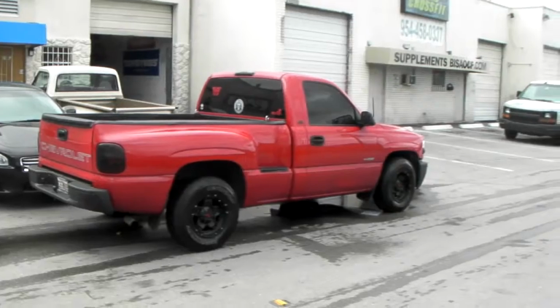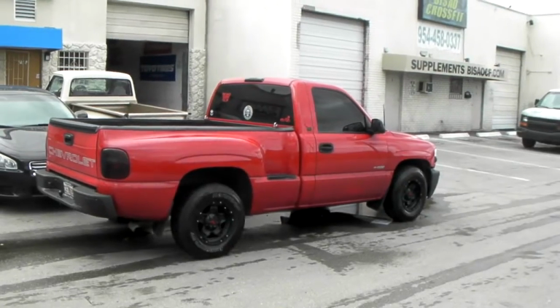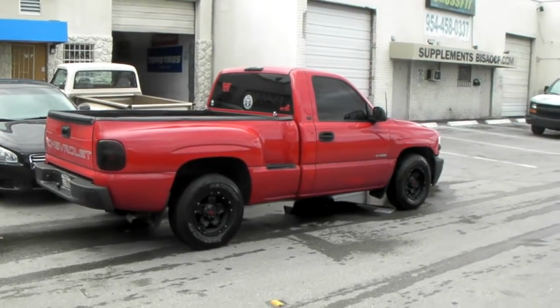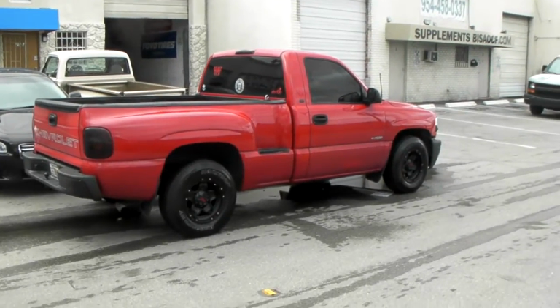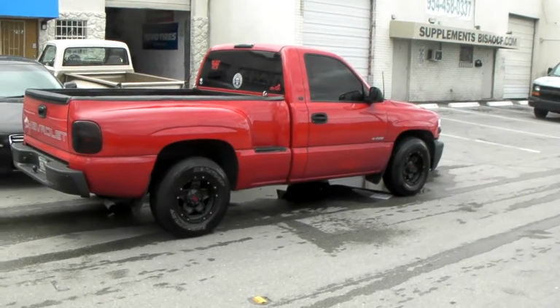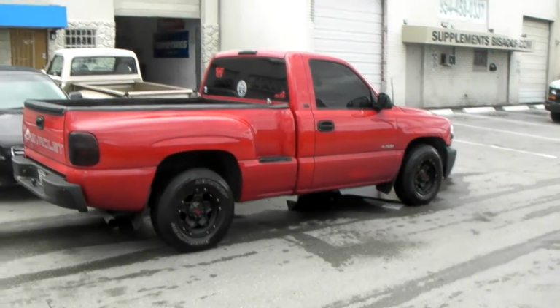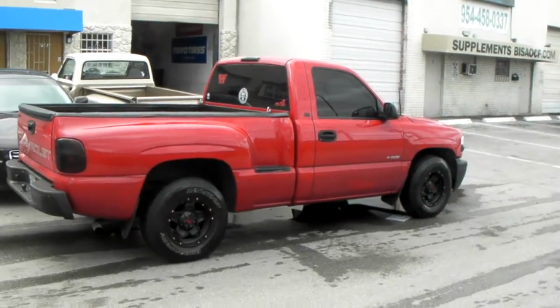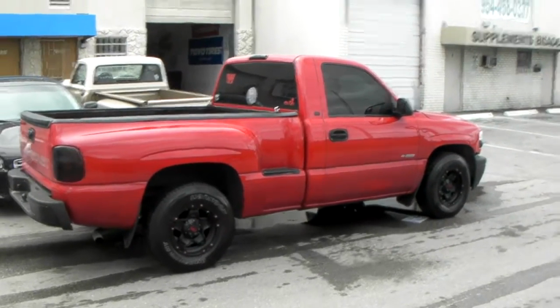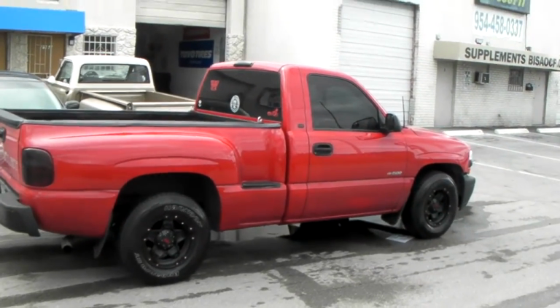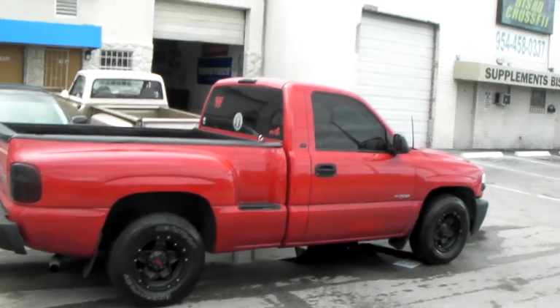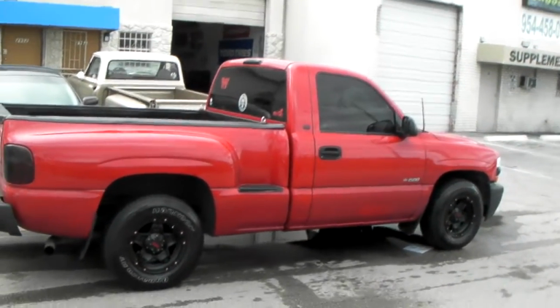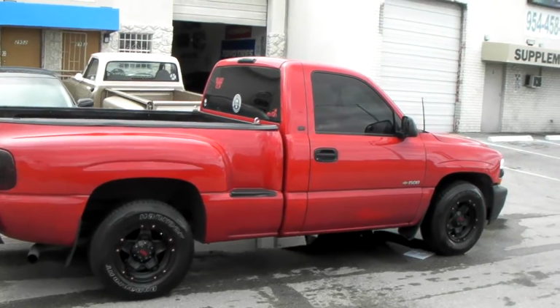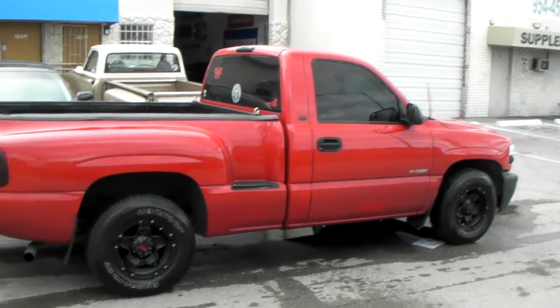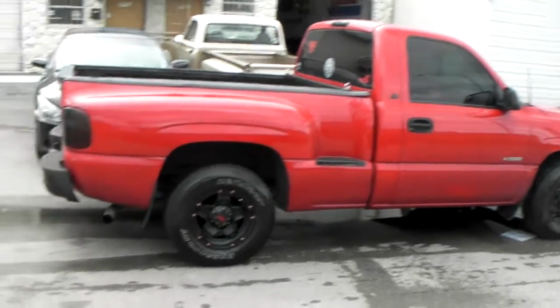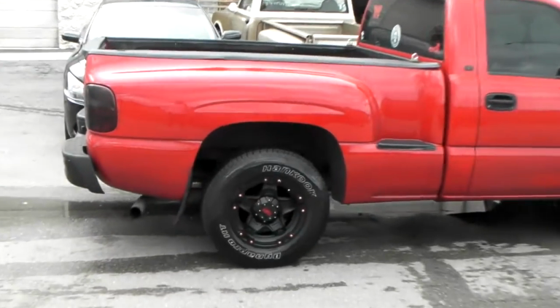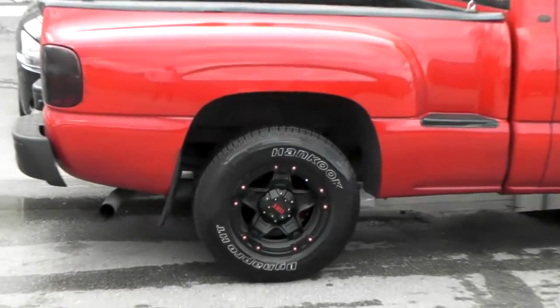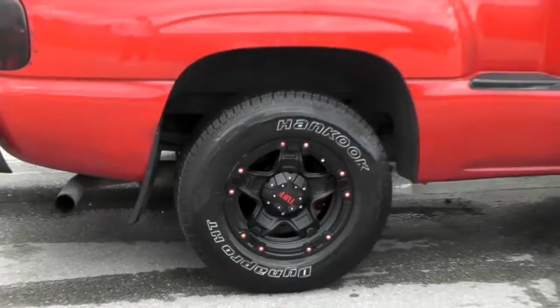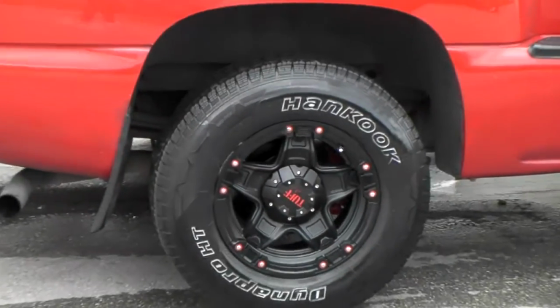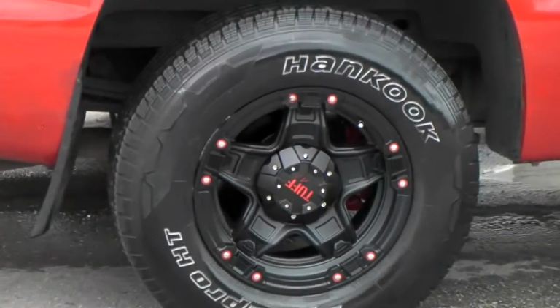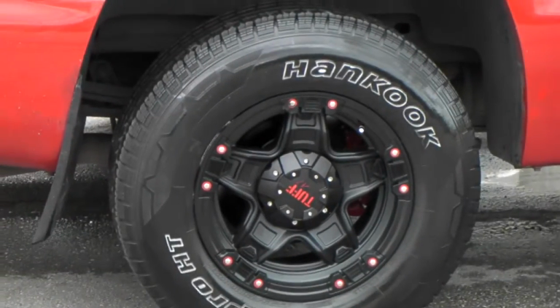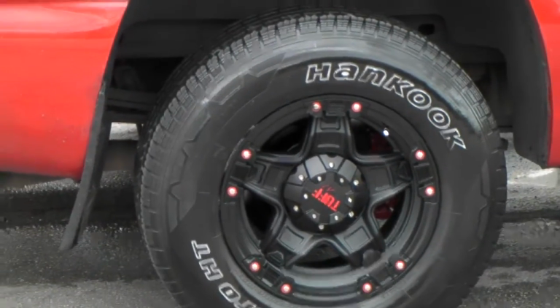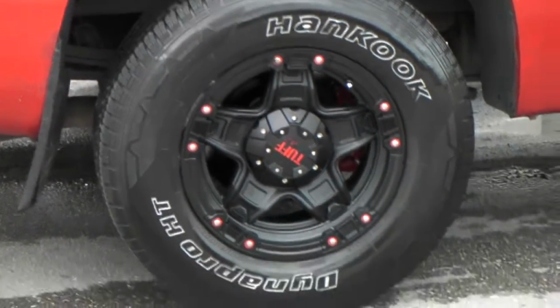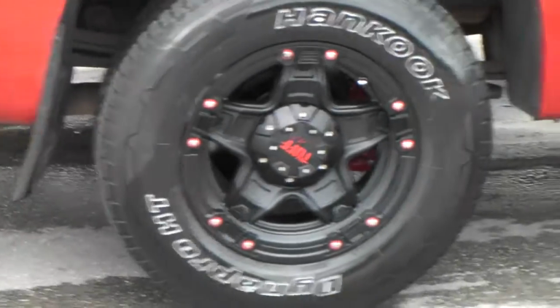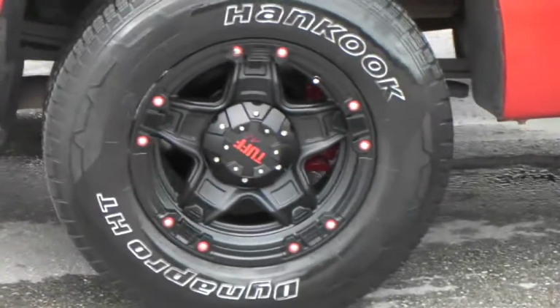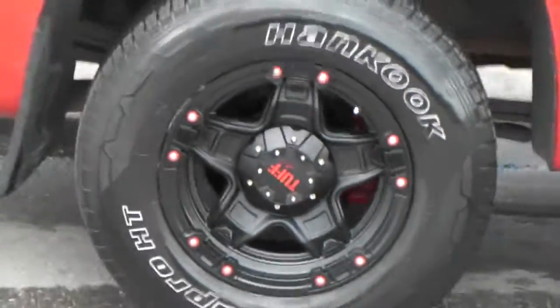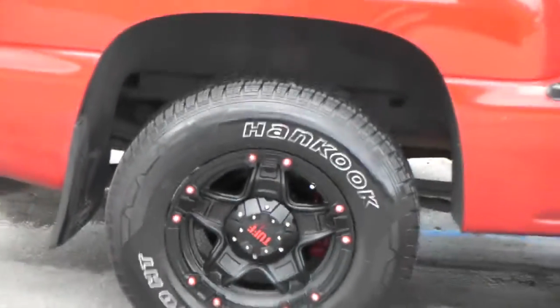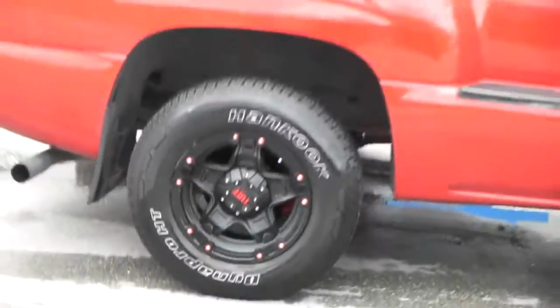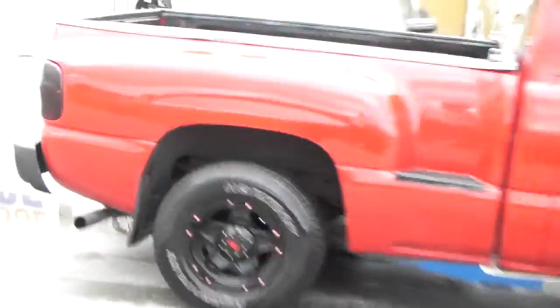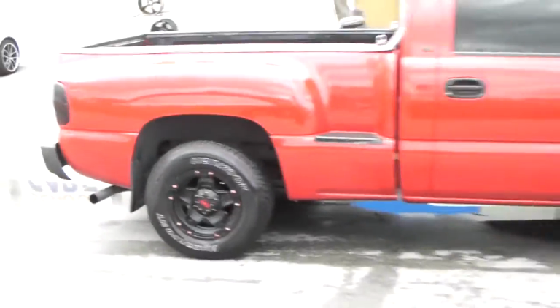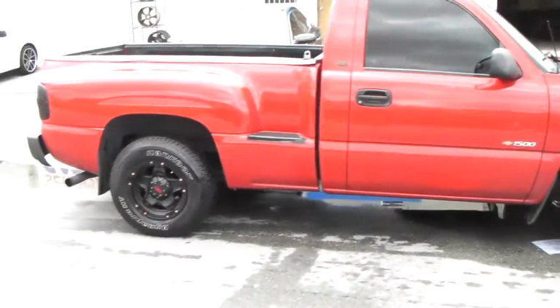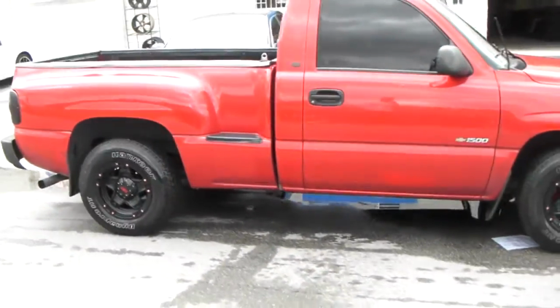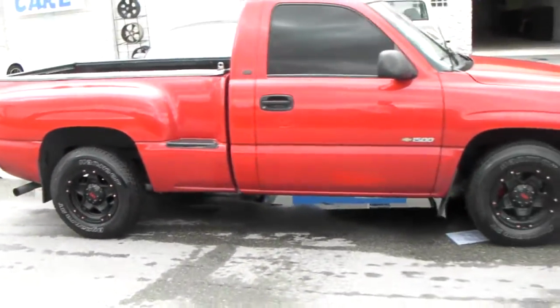This is your boy KB from Dublin Tires TV at DublinTires.com. Right now we're looking at a 2000 Chevy 1500. Got the Tough T10 on there, 16x8 with the negative 12 offset and the factory size tires.